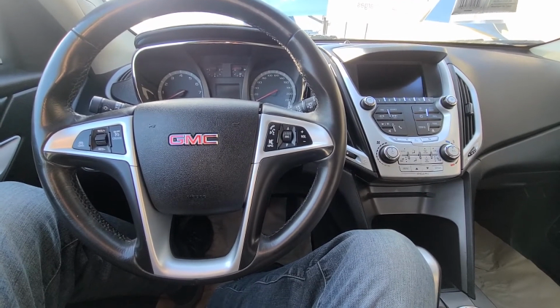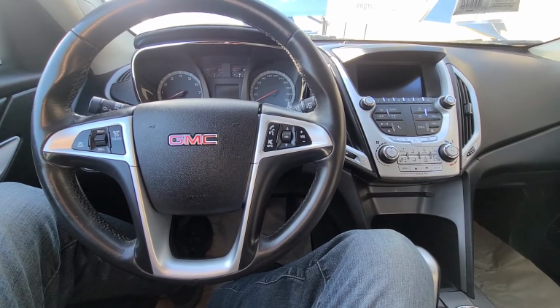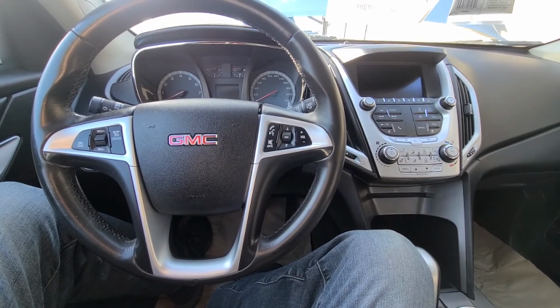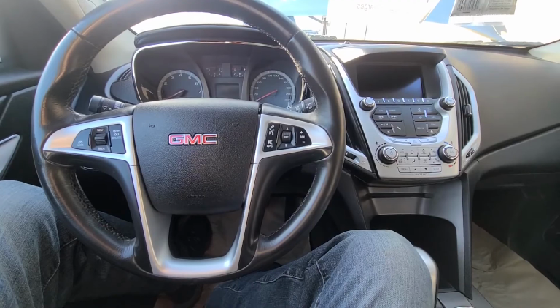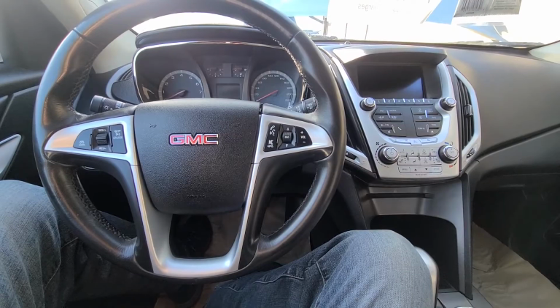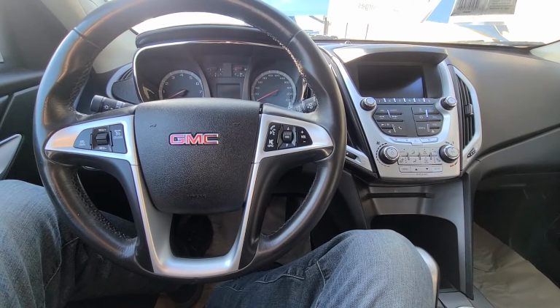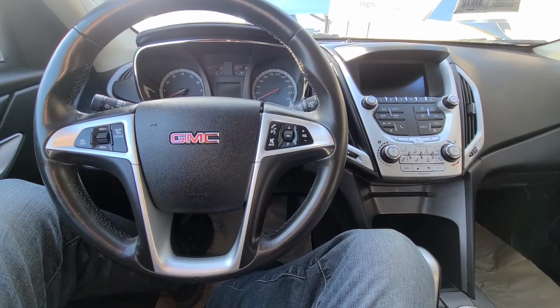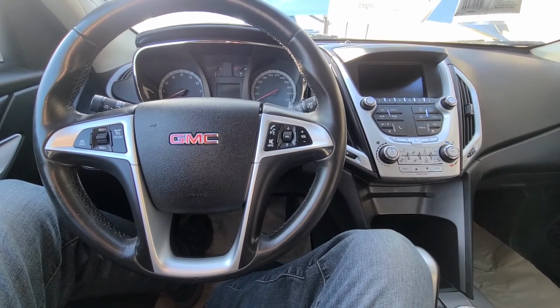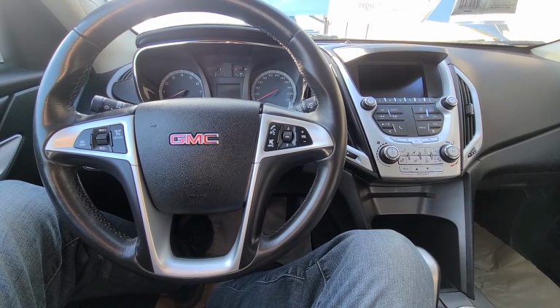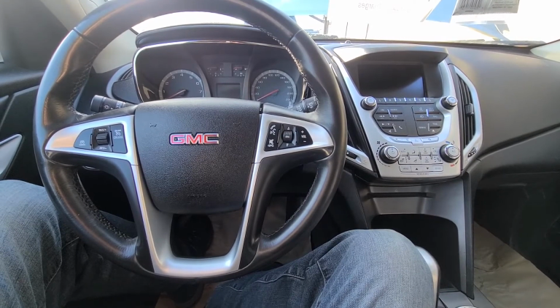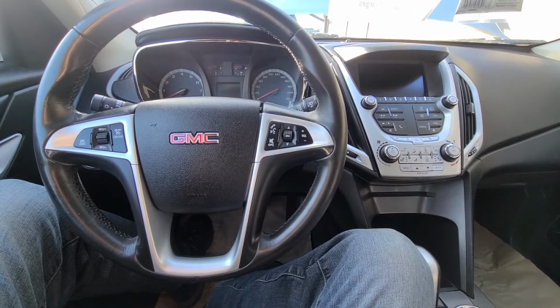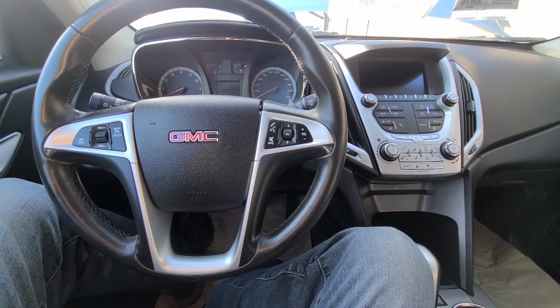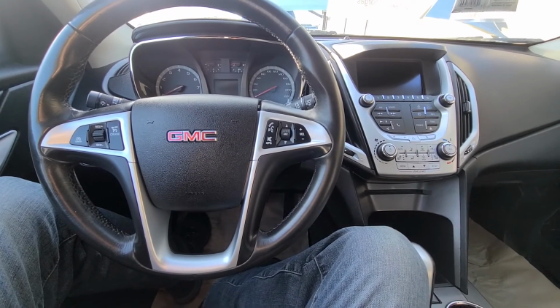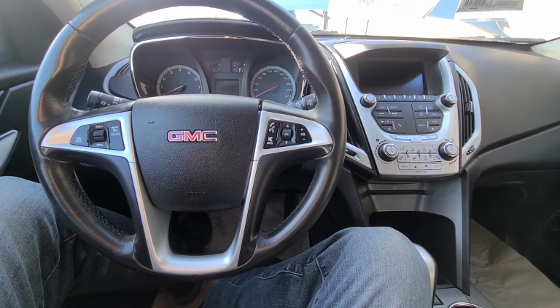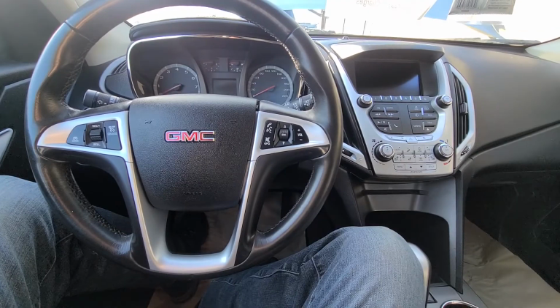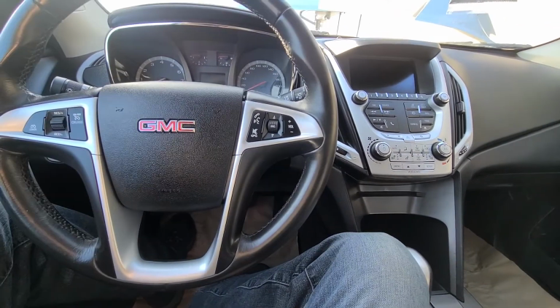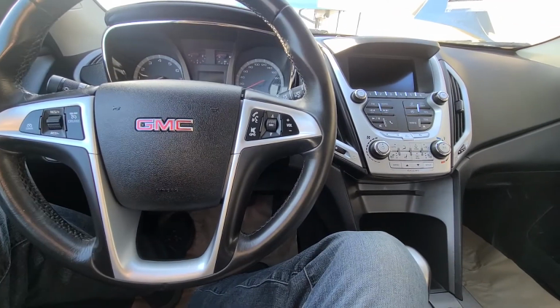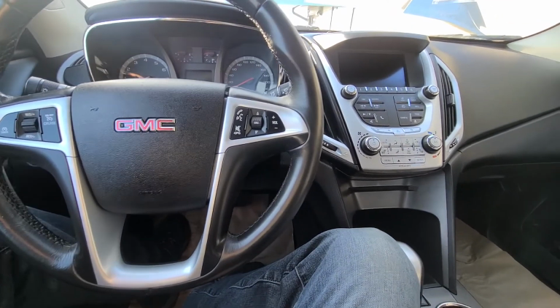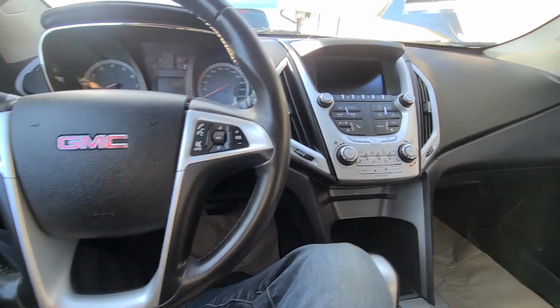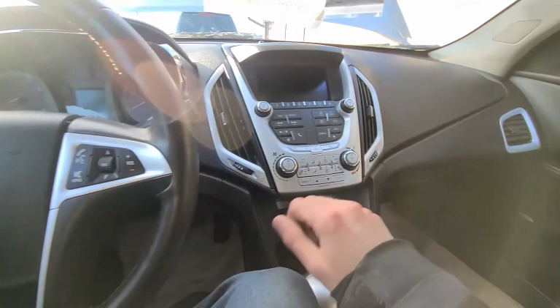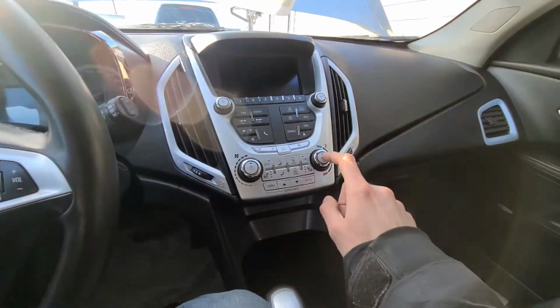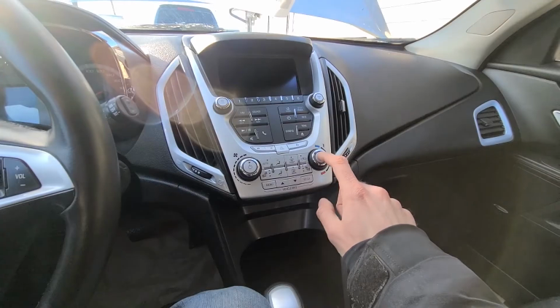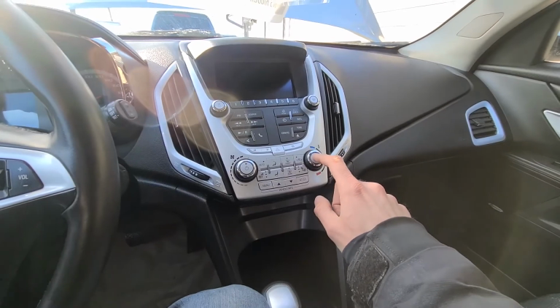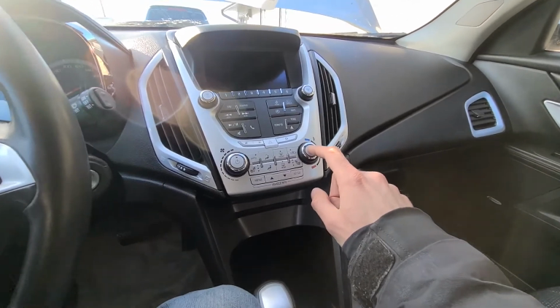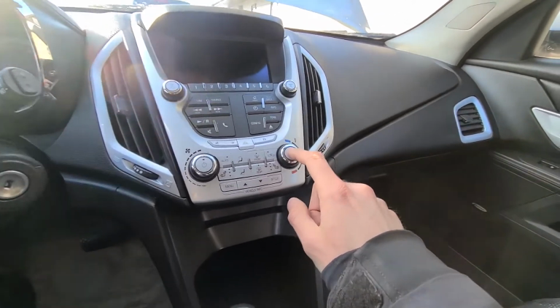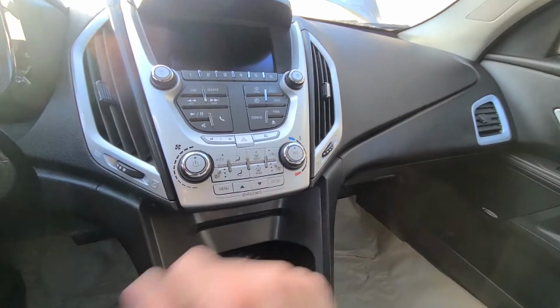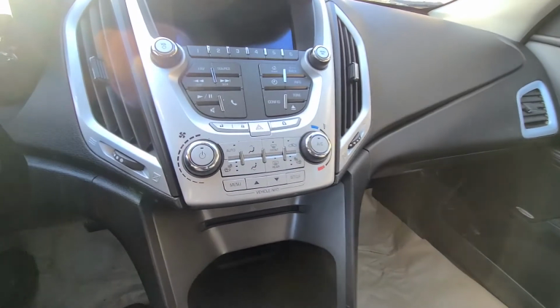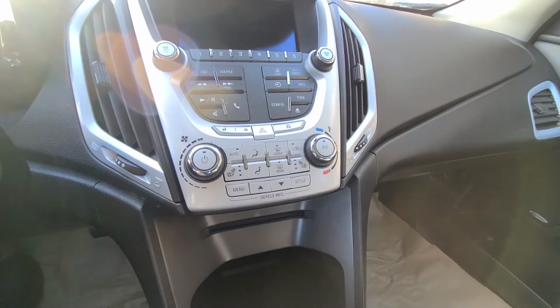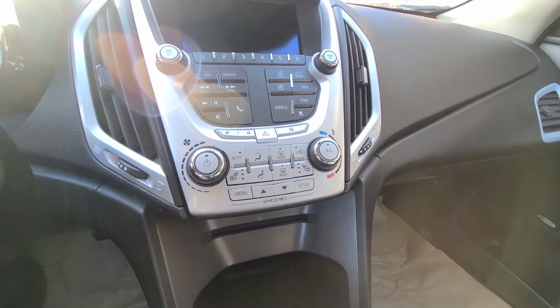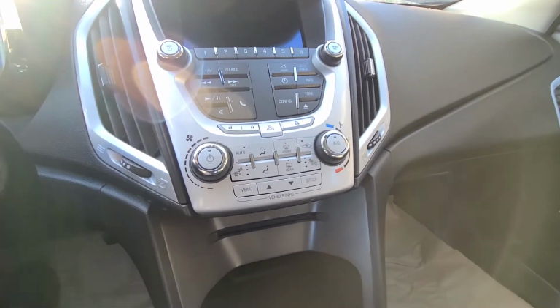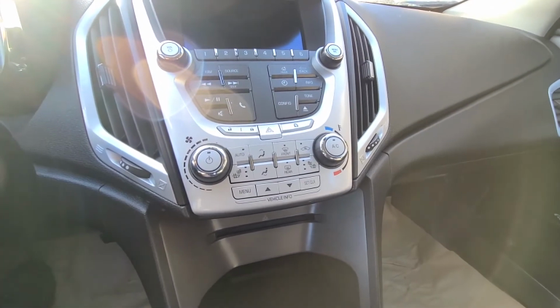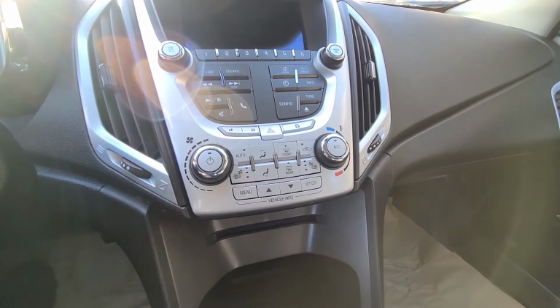This video will apply to GMC Terrains made from 2010 all the way up to 2017. If your AC is not working, pretty much the first thing to check are the fuse and the relay.